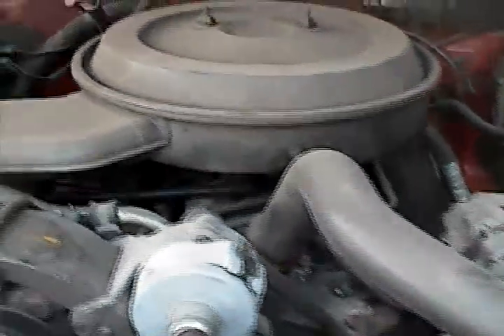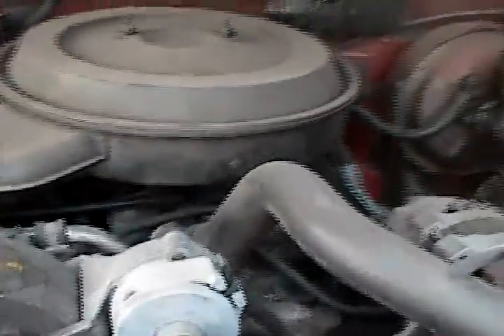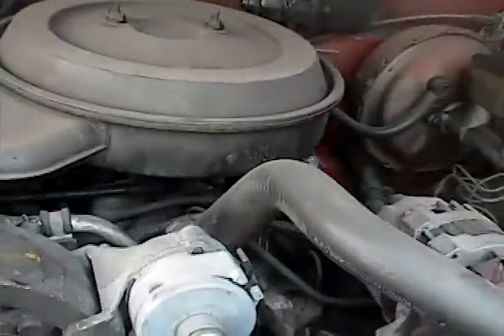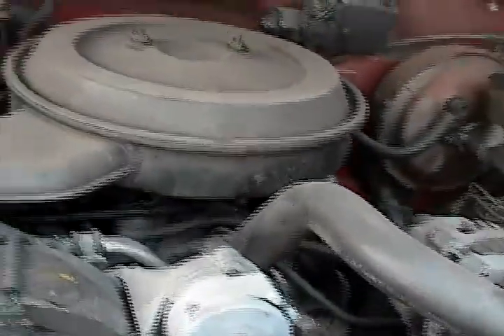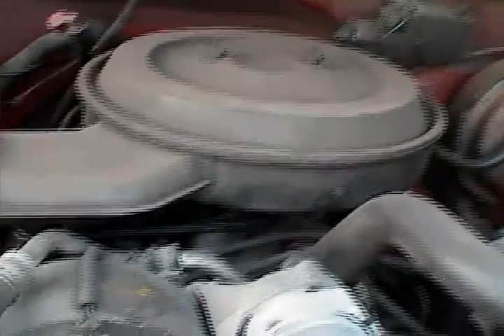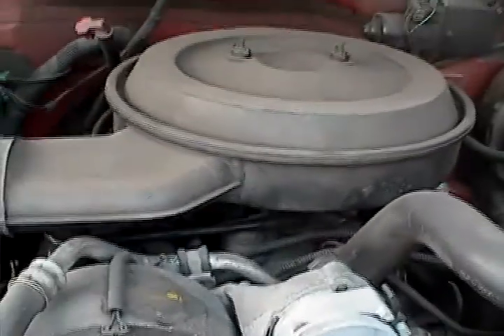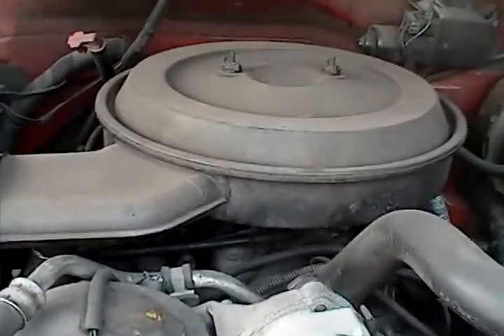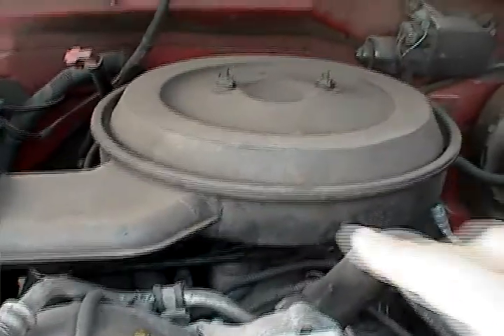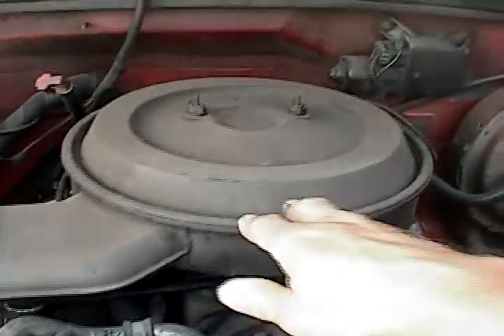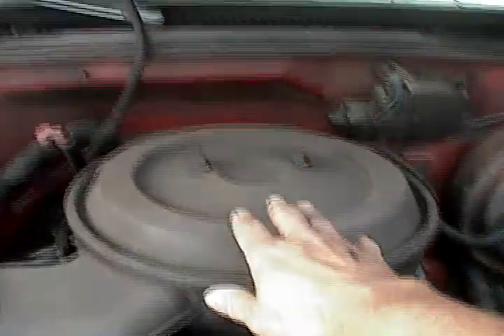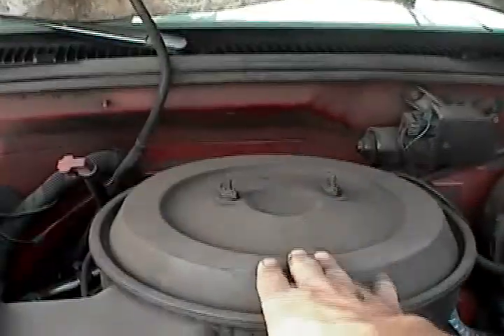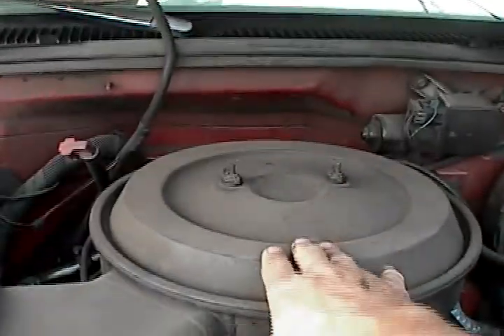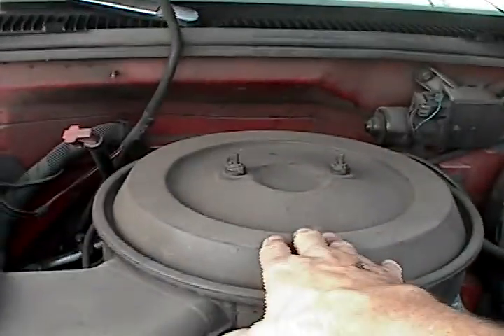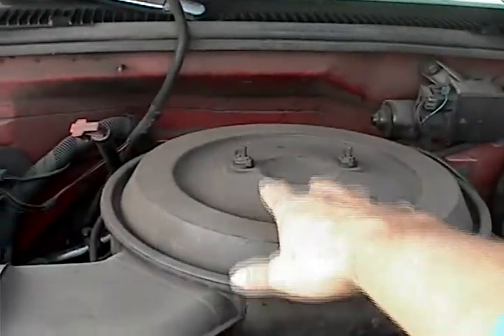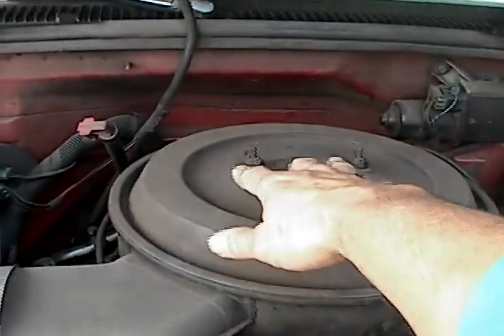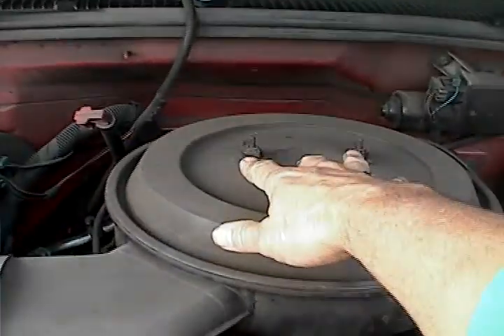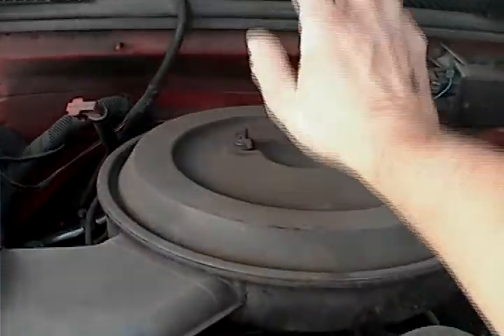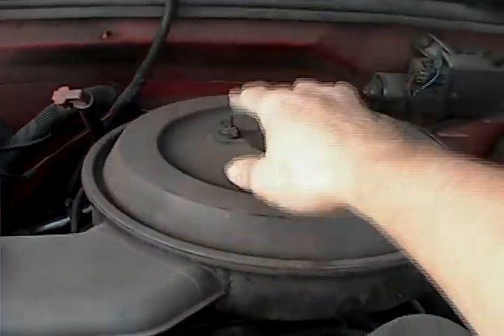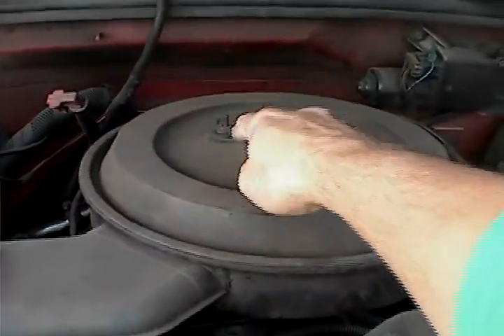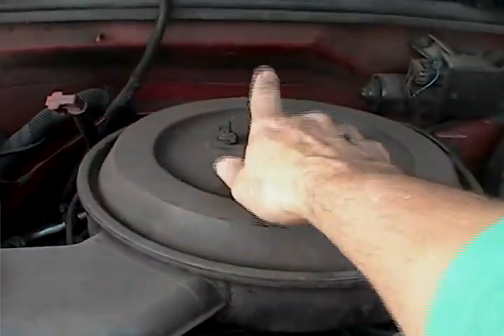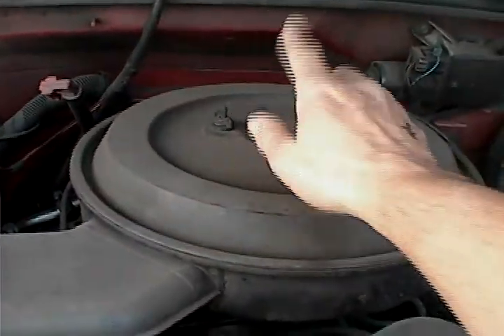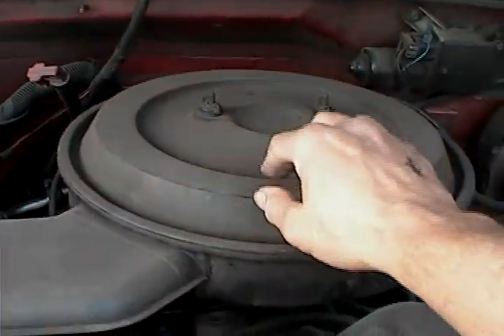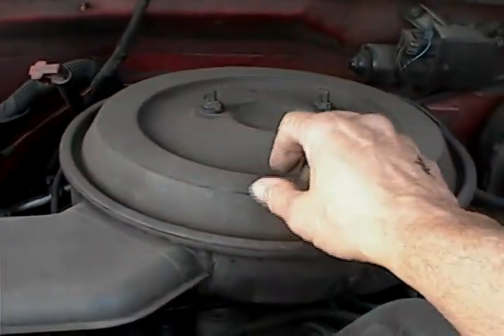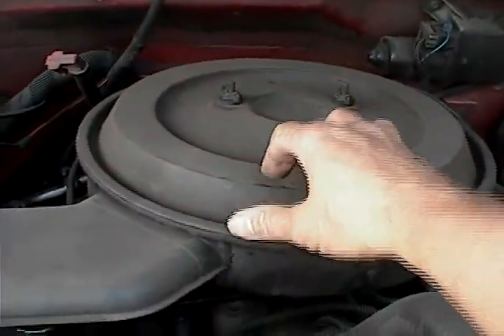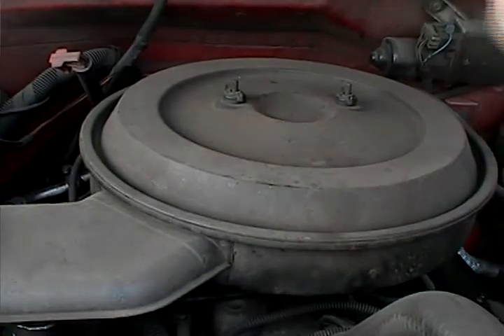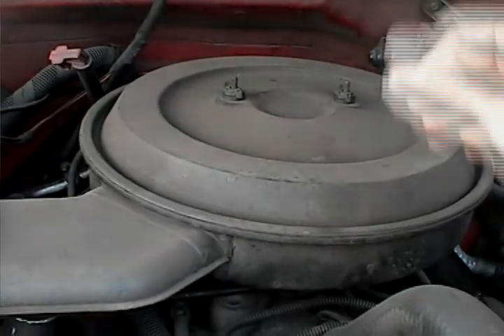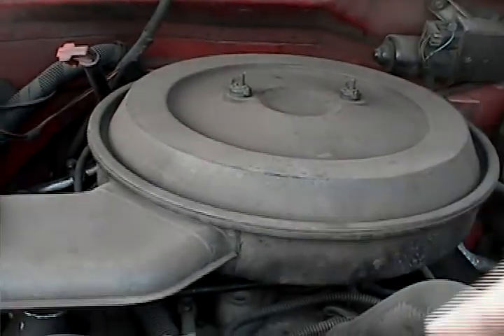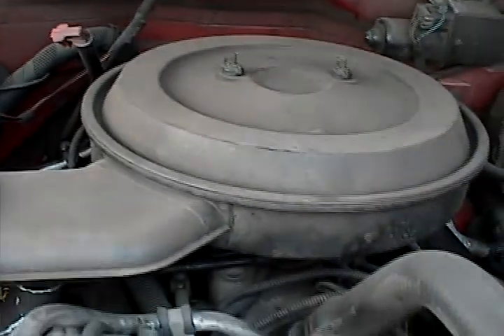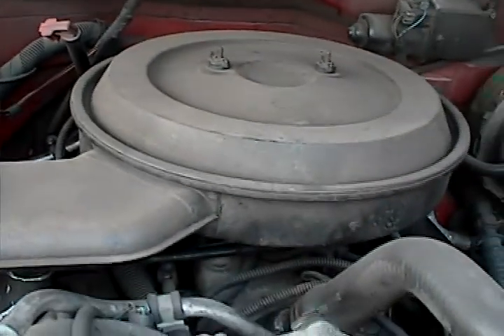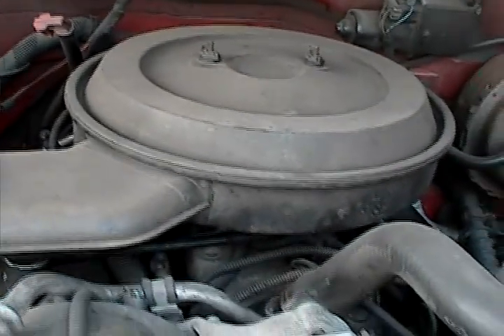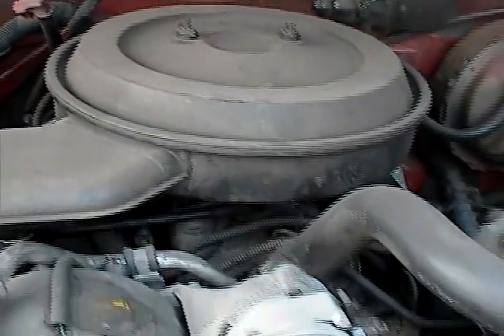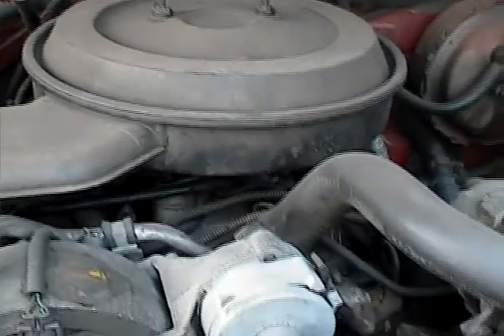You can check the air filter too by taking off the top — the wing nuts come off and you can pull out the air filter to see if it's really dirty.